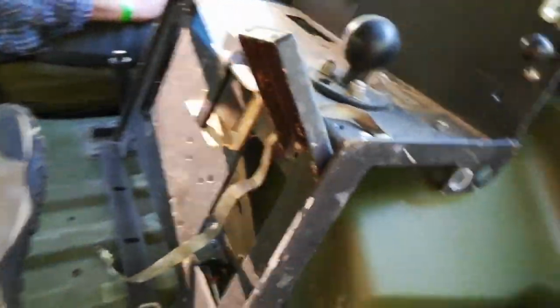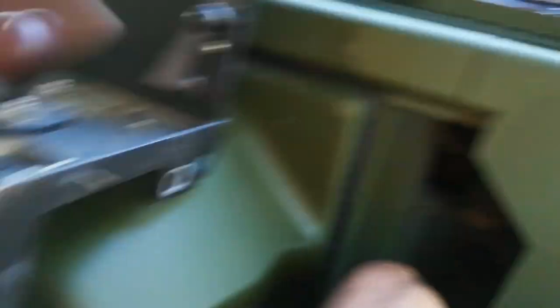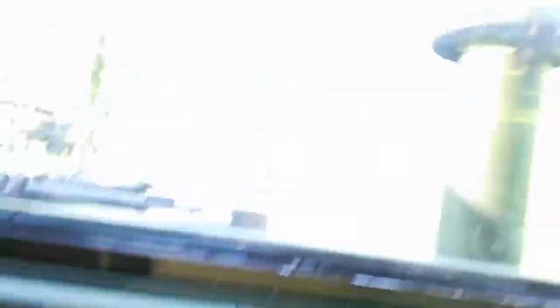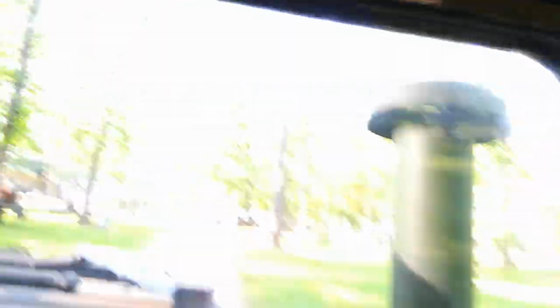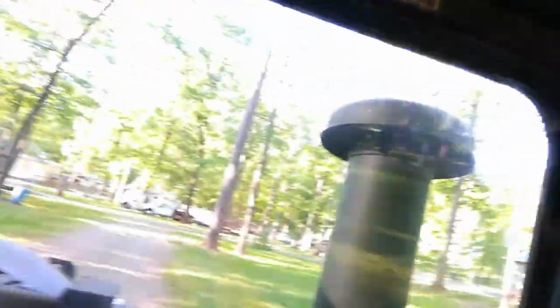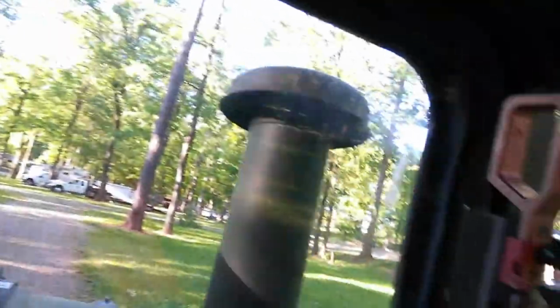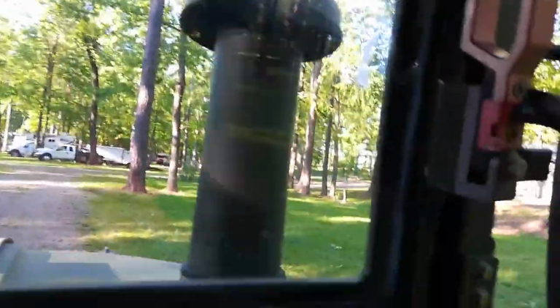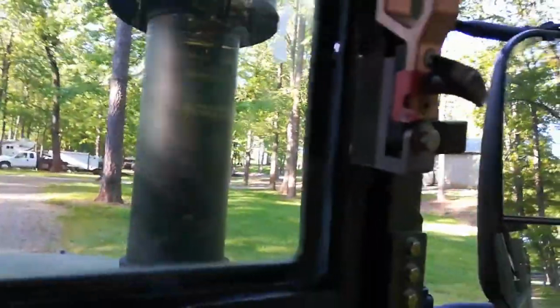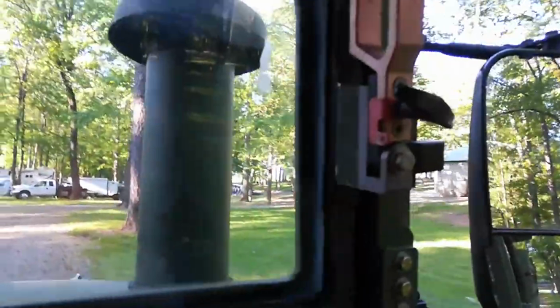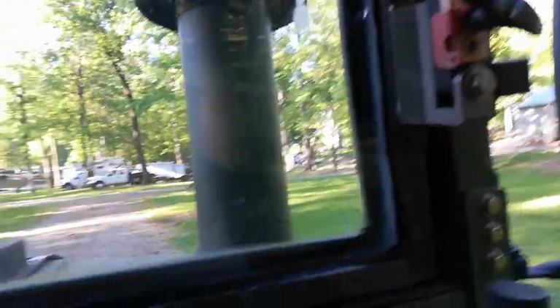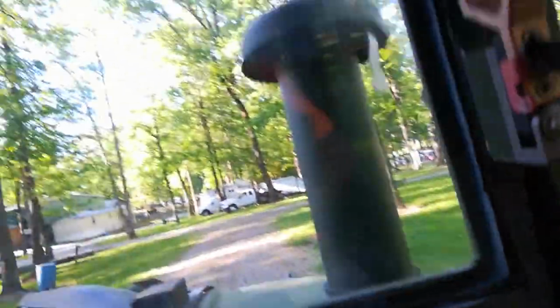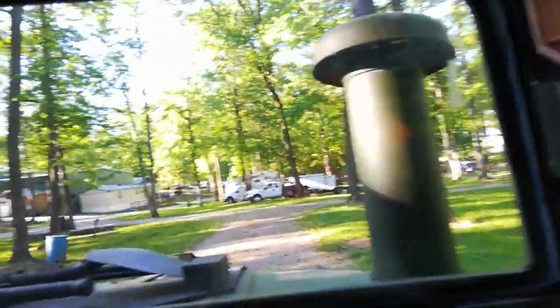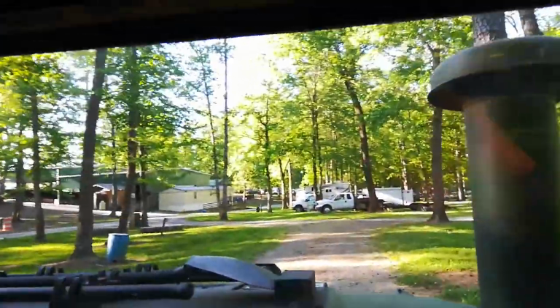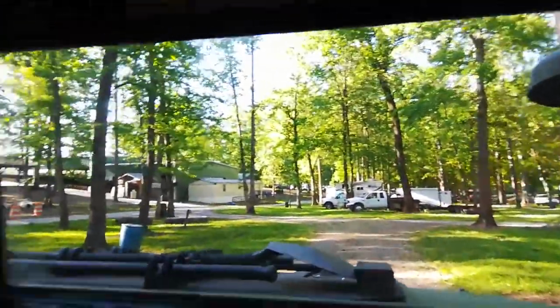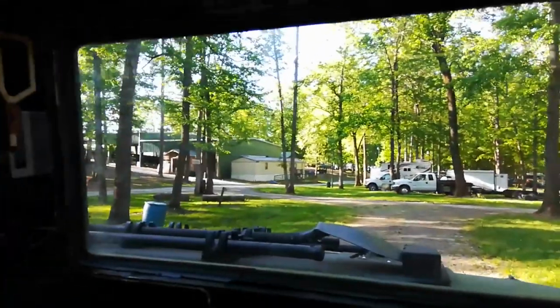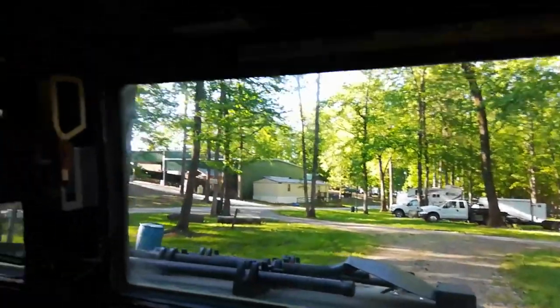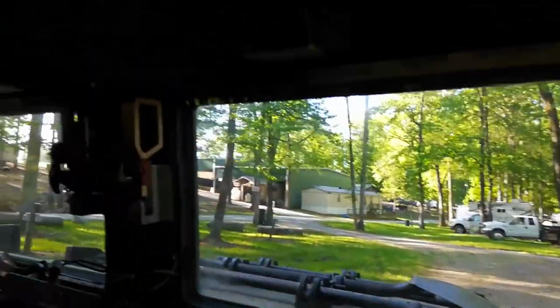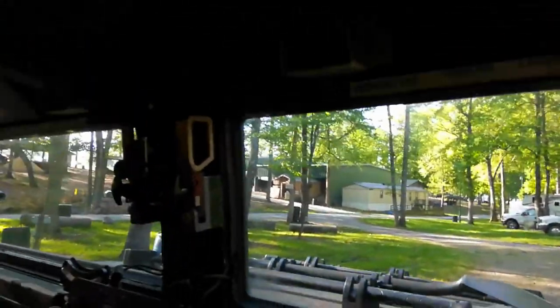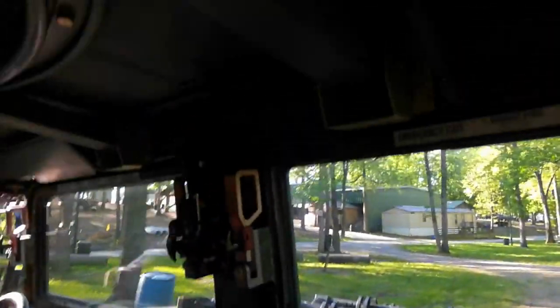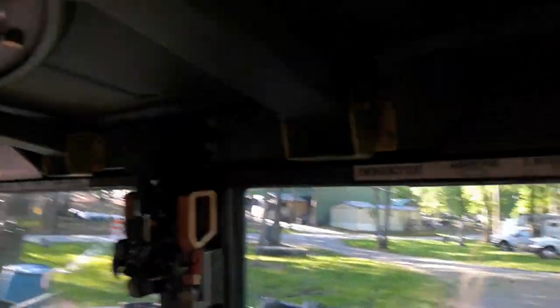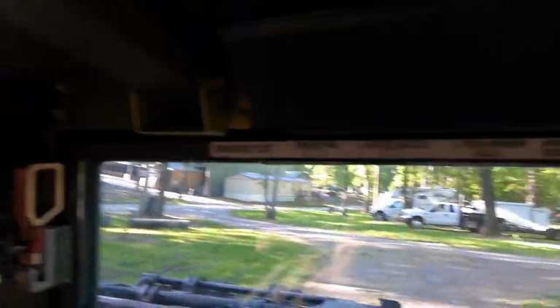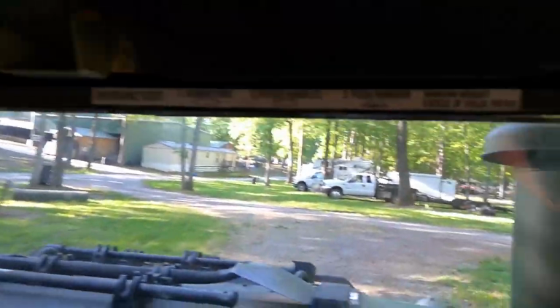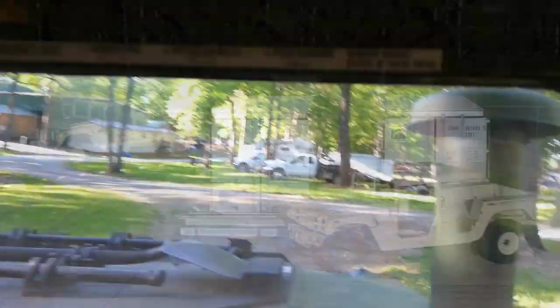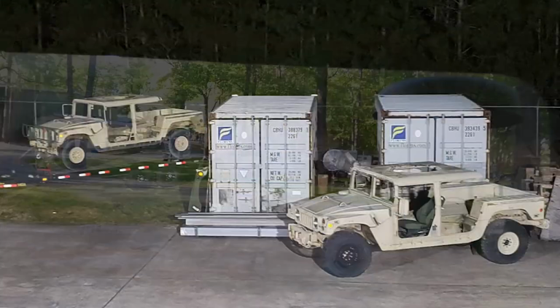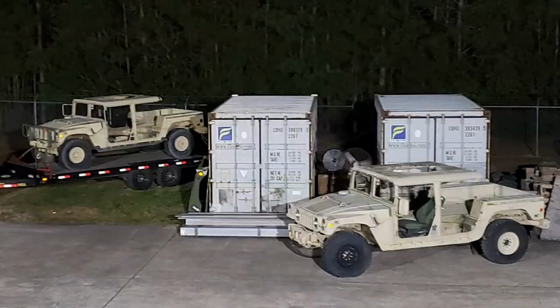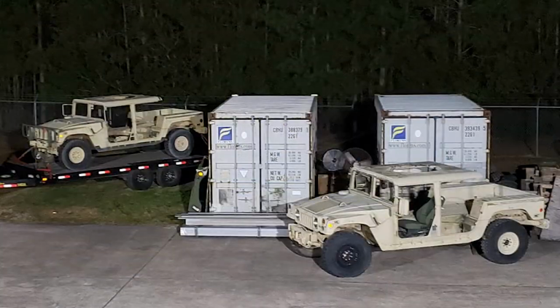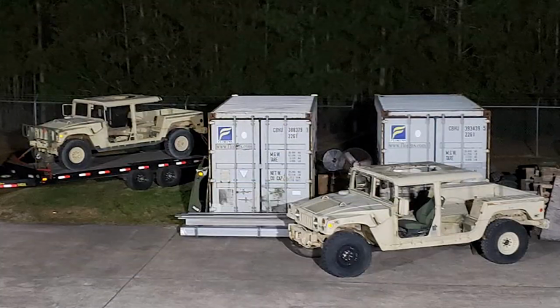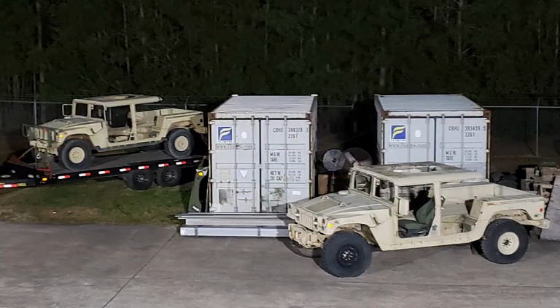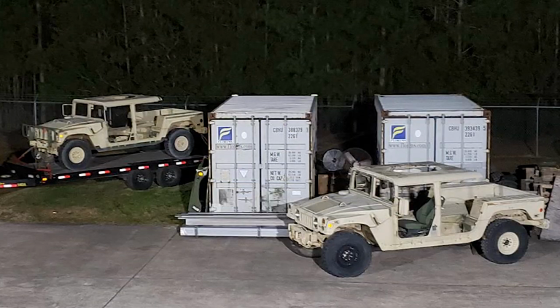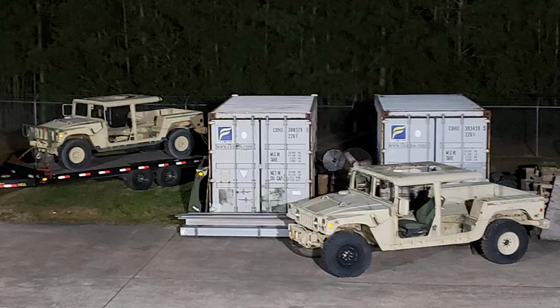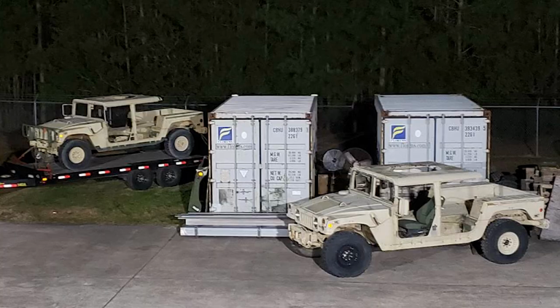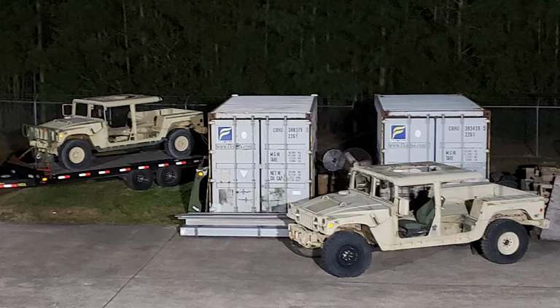Hands down, this is one of the nicest builds I've ever seen of any vehicle type. I can't wait to see what David does with the two Special Forces GMV trucks he picked up recently.